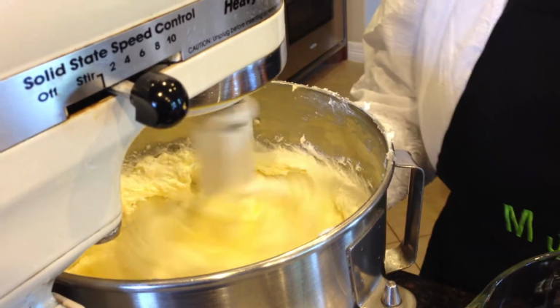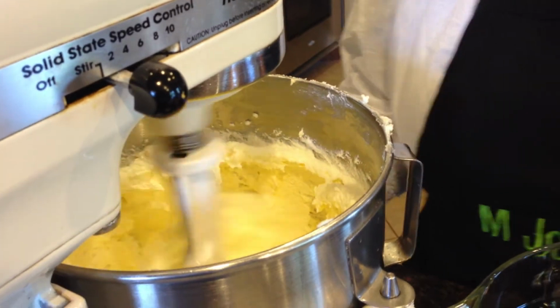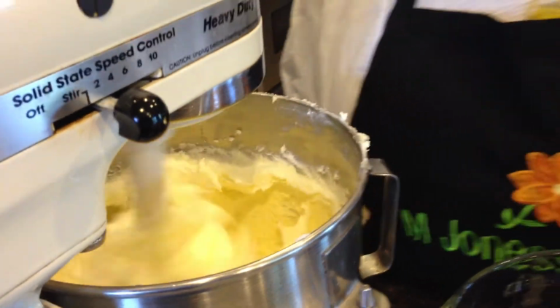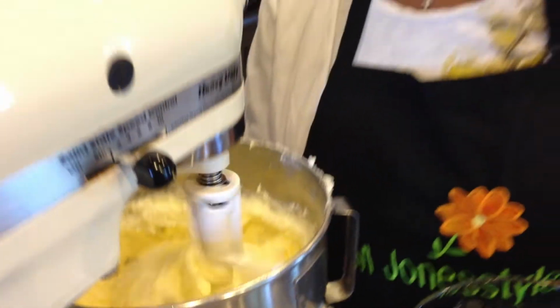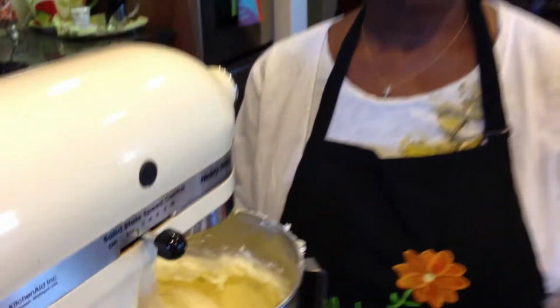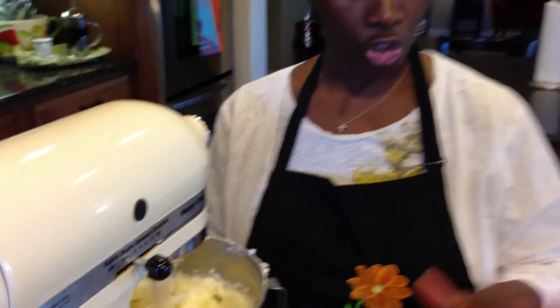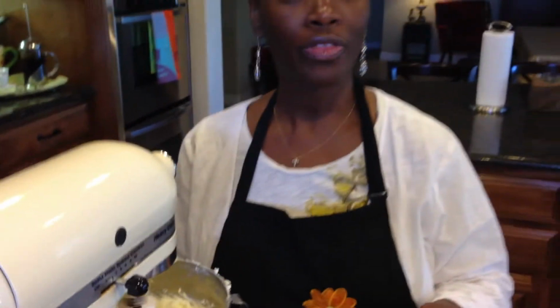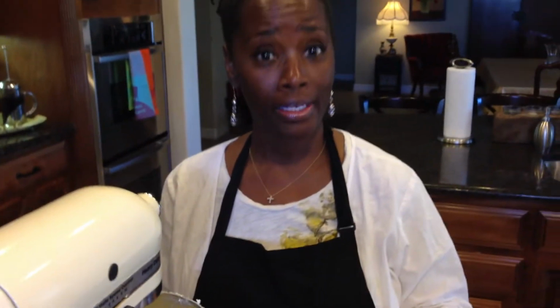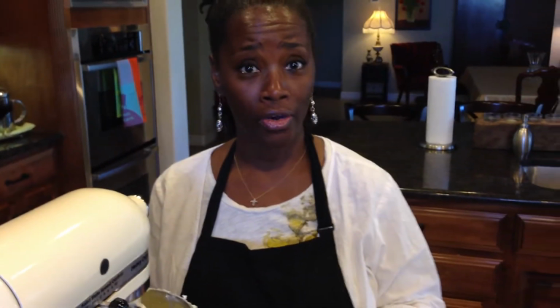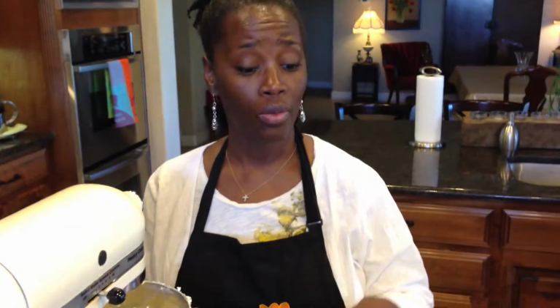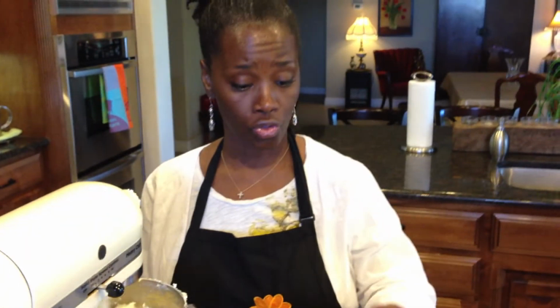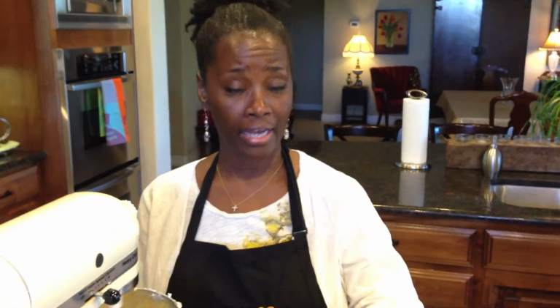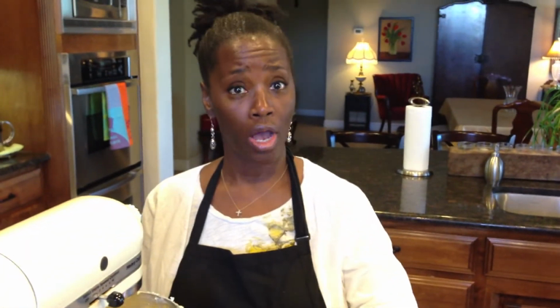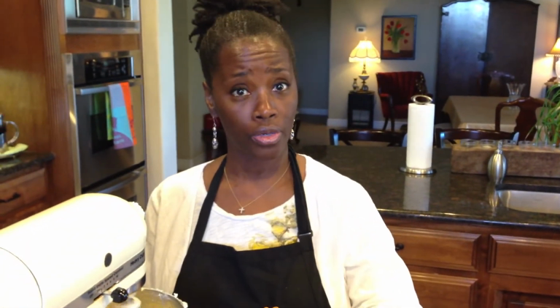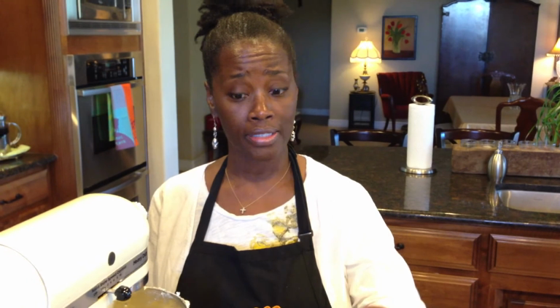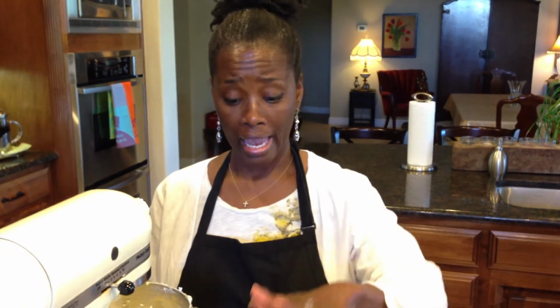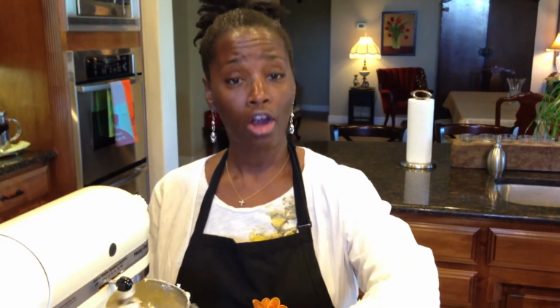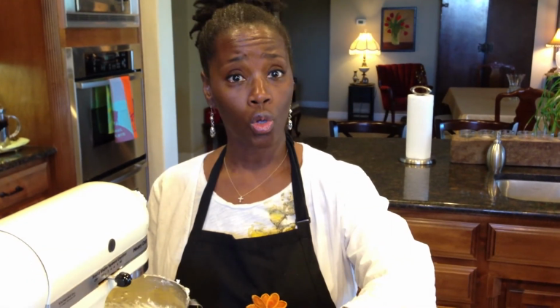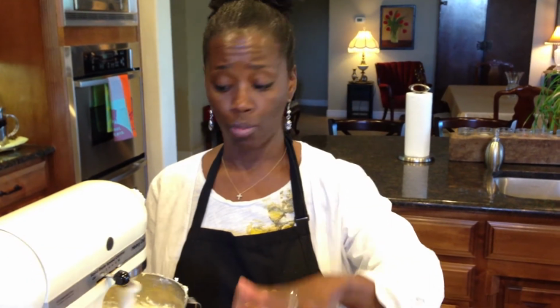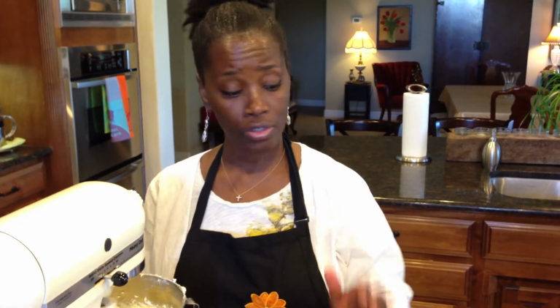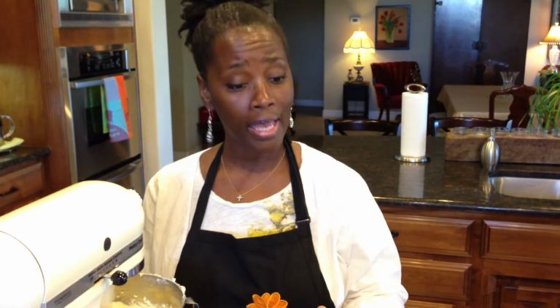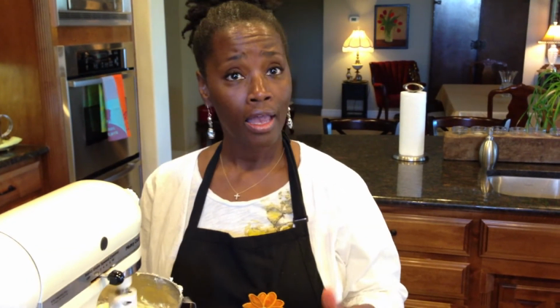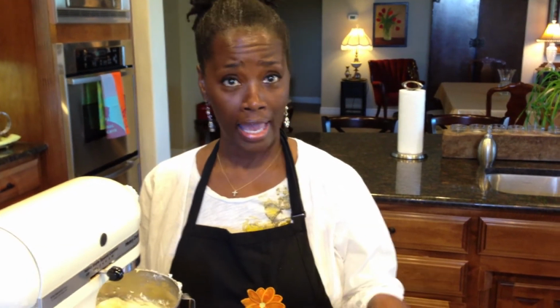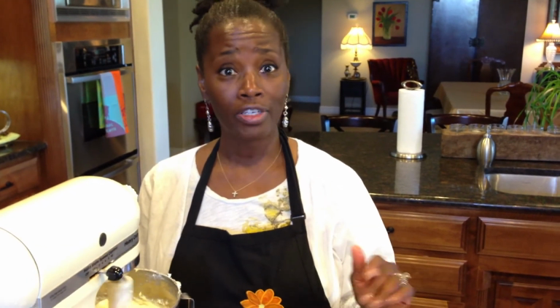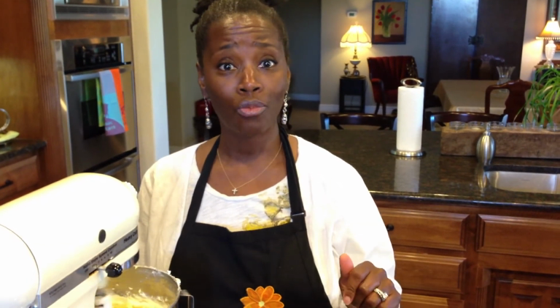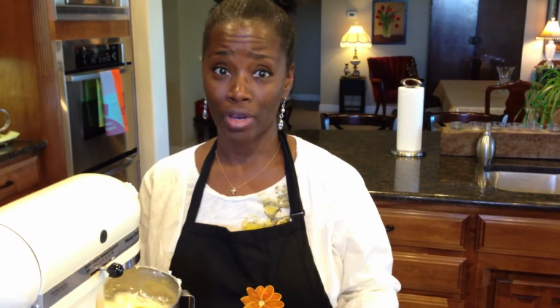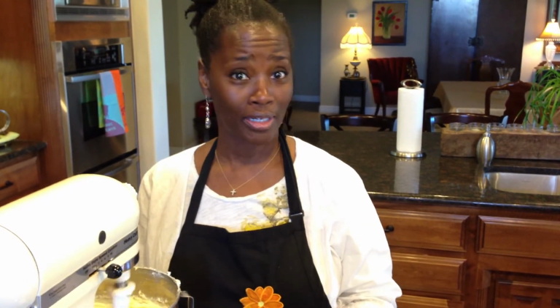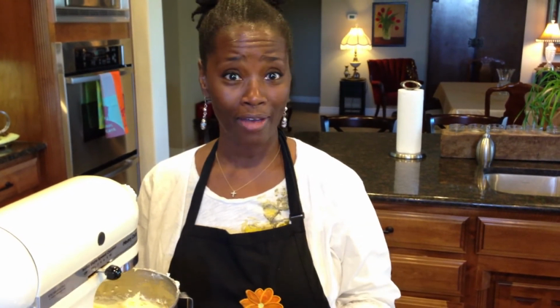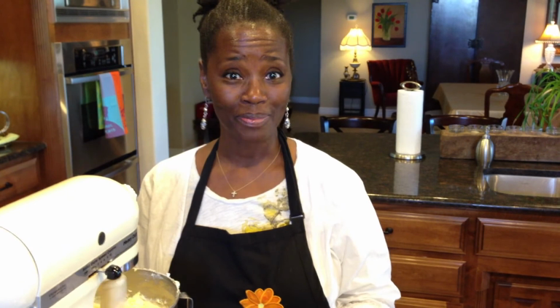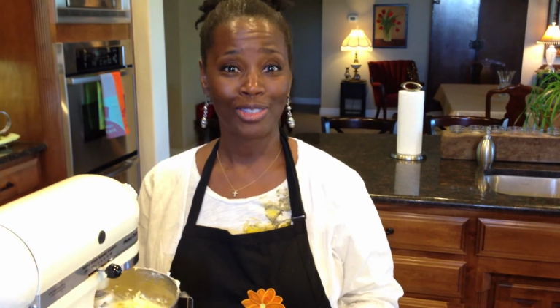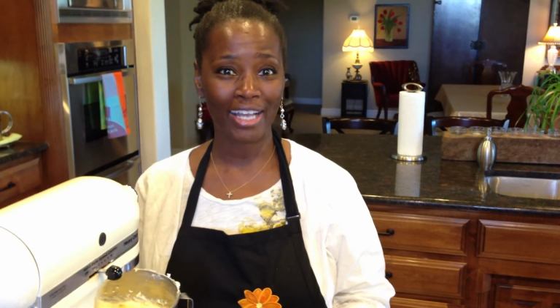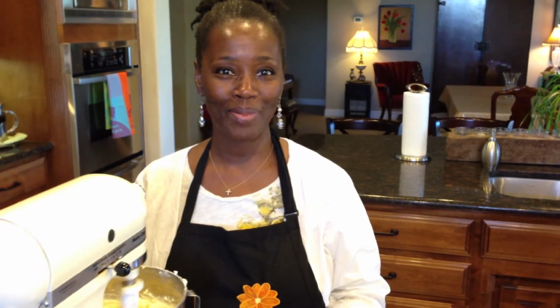Now when we get back, we will finish up with the eggs here and then we will start adding the dry ingredients and our milk. And once we do that and add our vanilla, we'll be ready to put it in the oven. I'll see you back in just a bit.